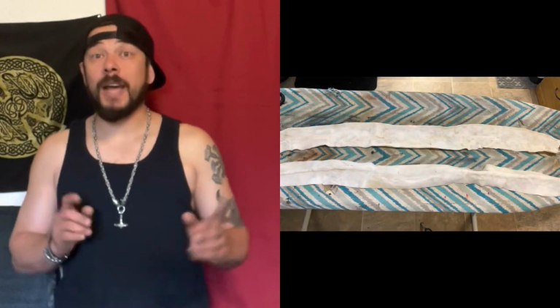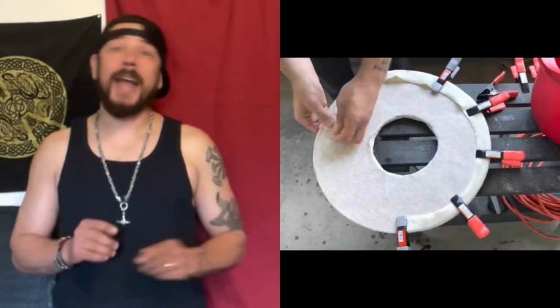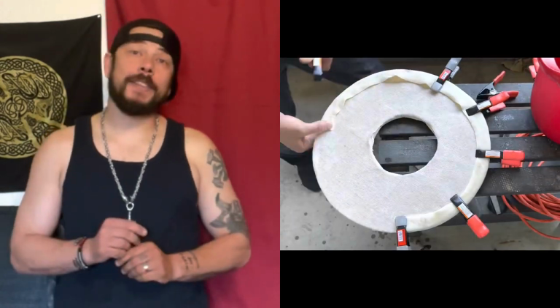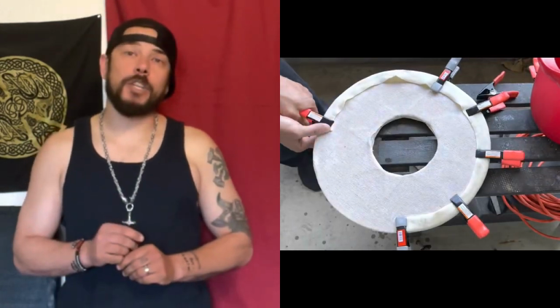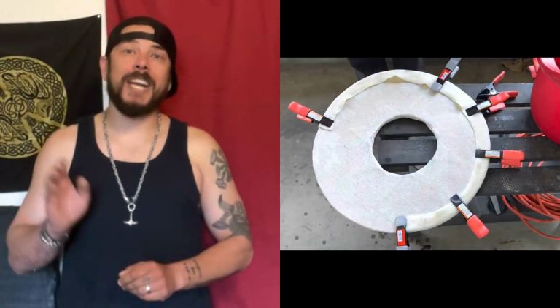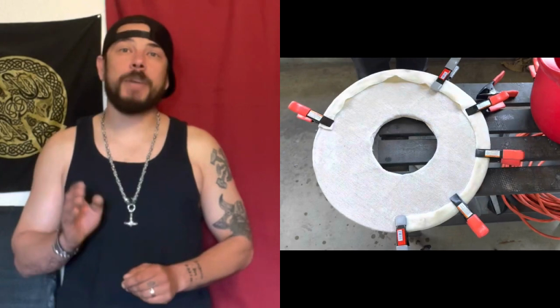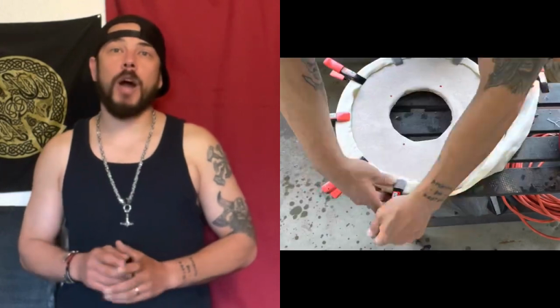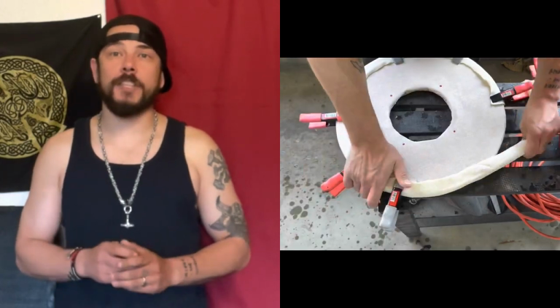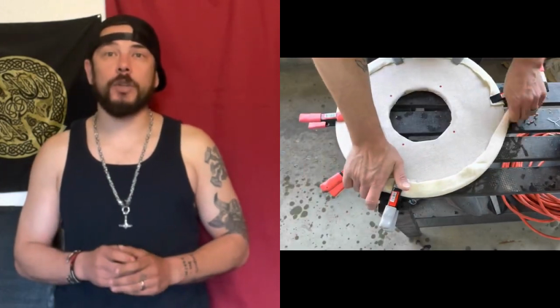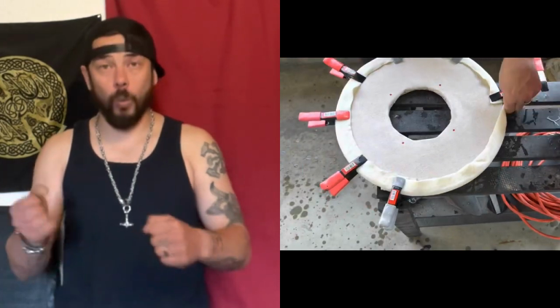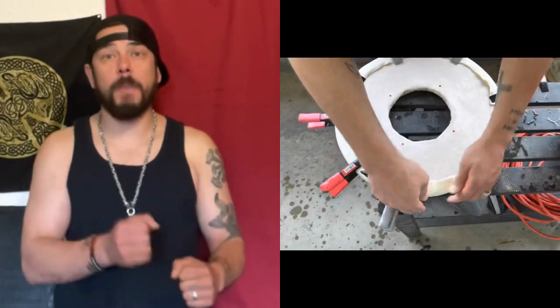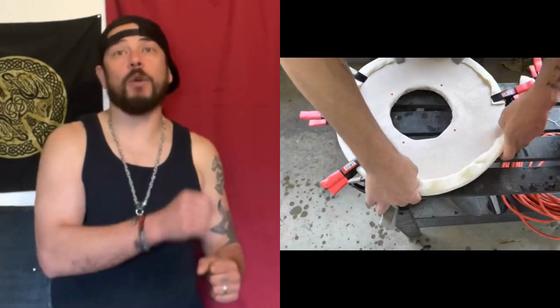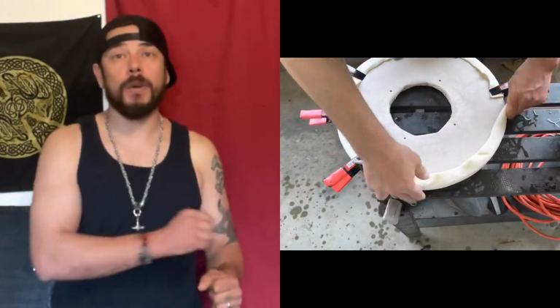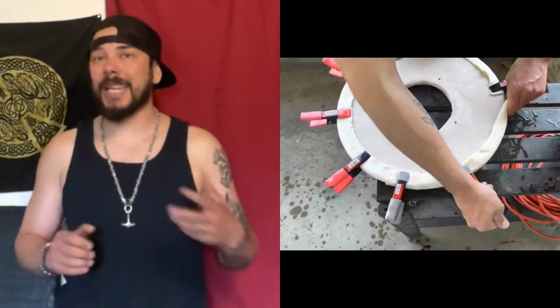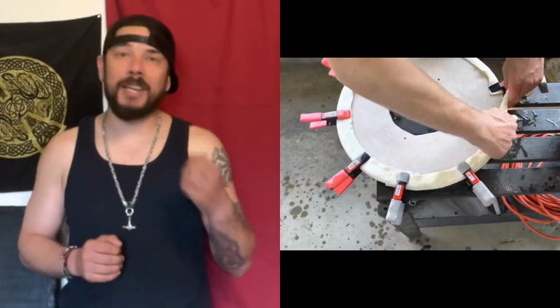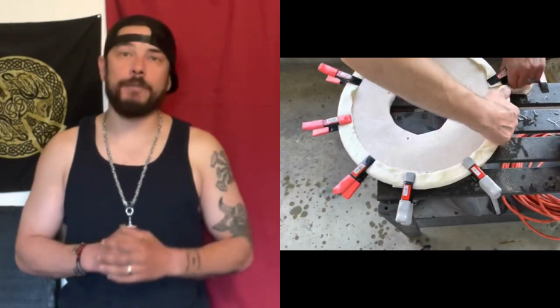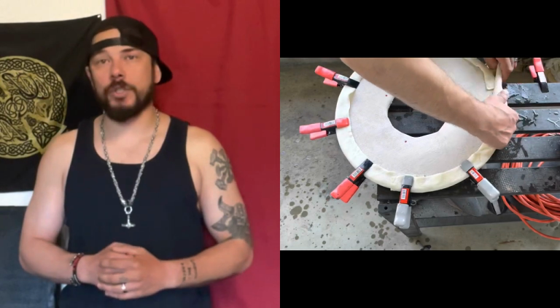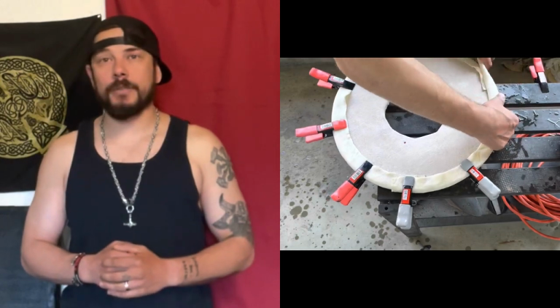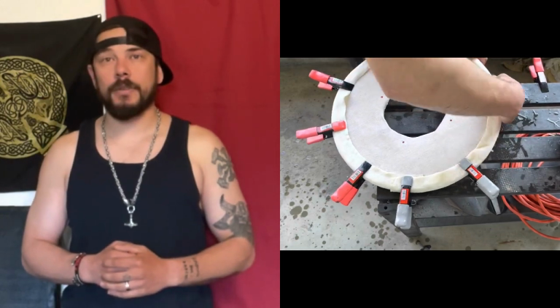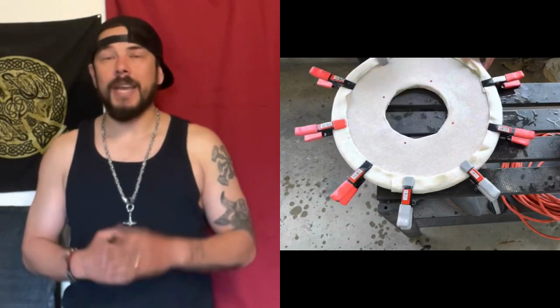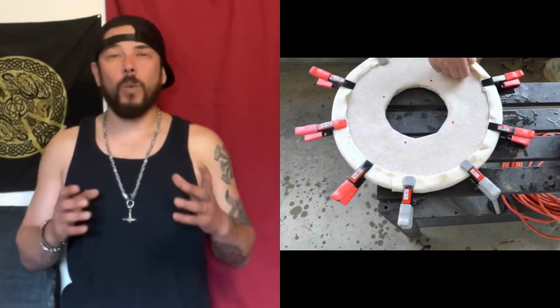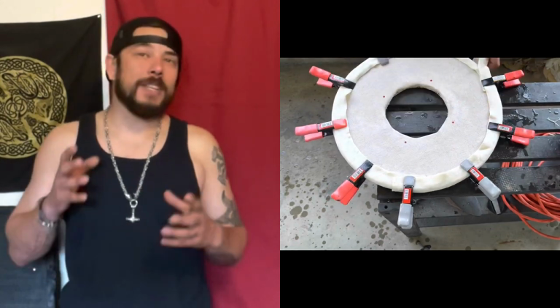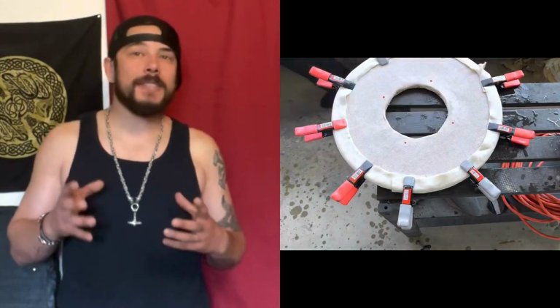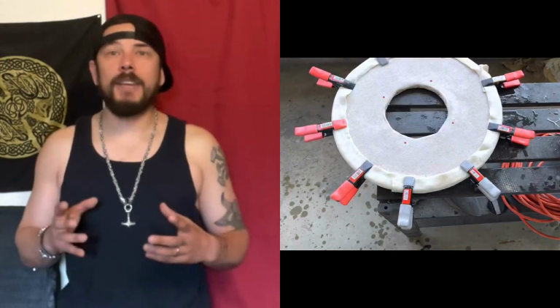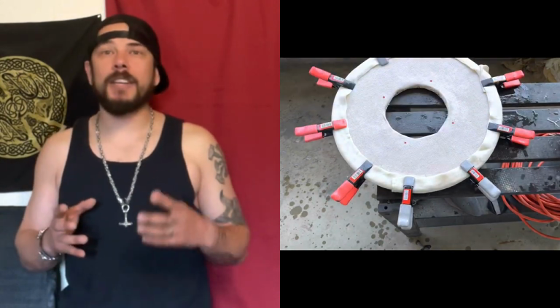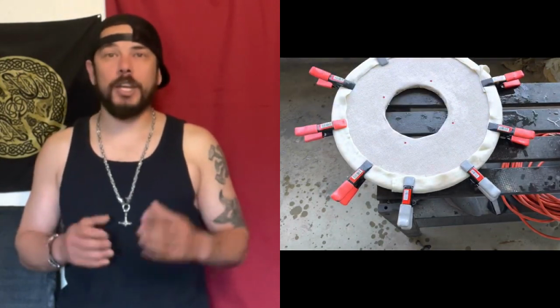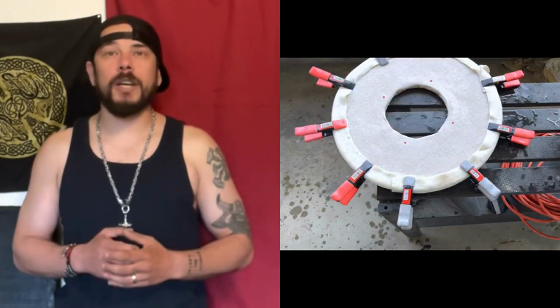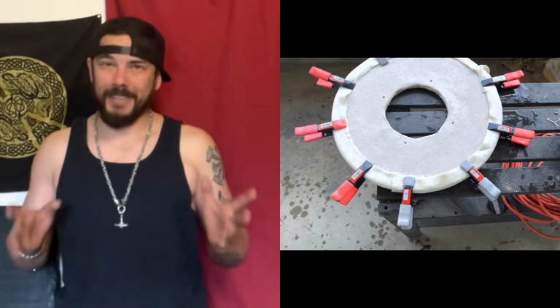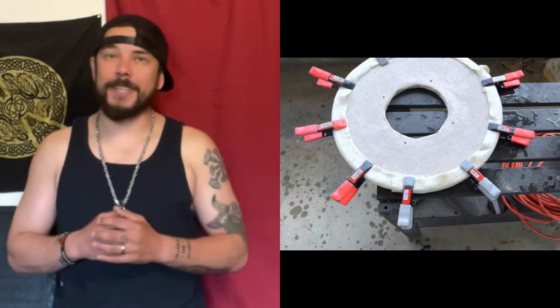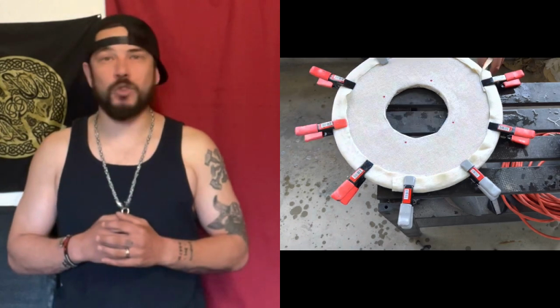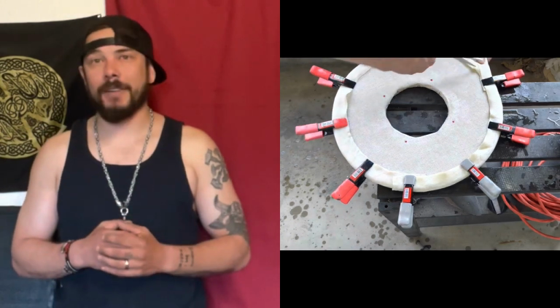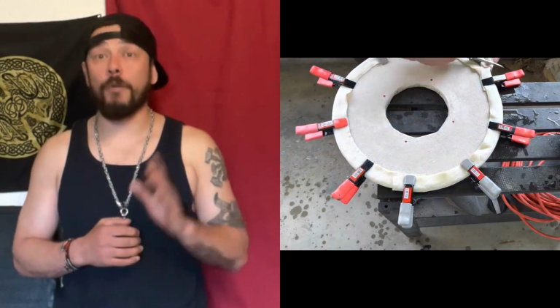Add the edging by clamping the rawhide to the shield and working your way around, clamping every few inches. Make sure it's nice and even, then let this dry overnight.